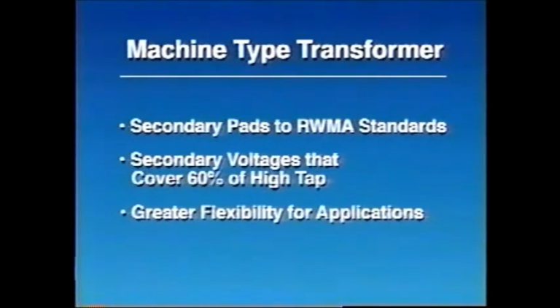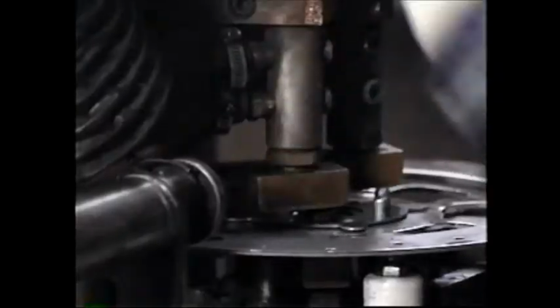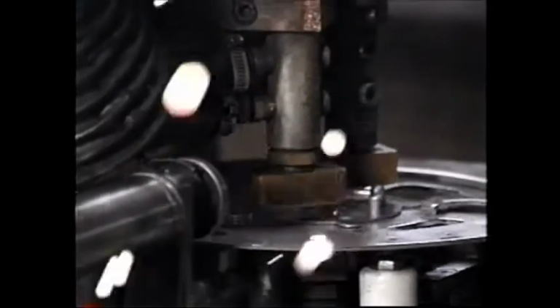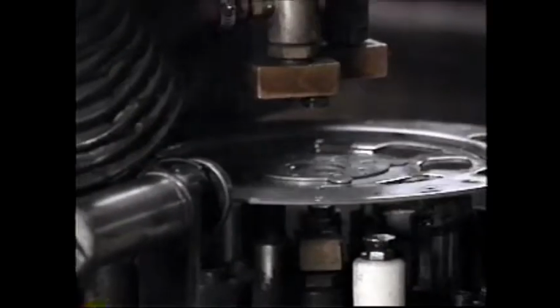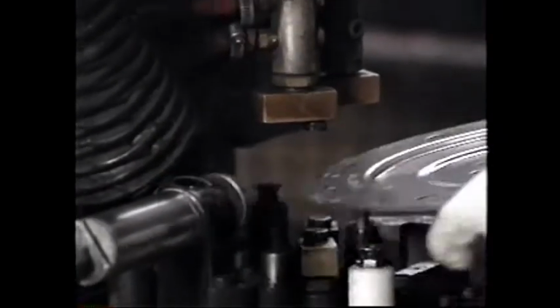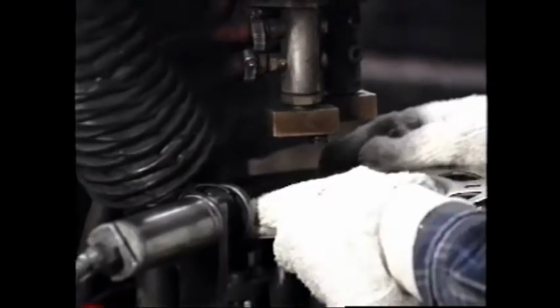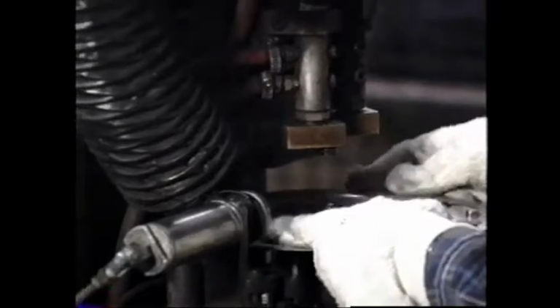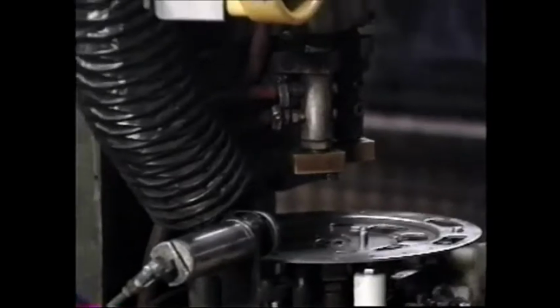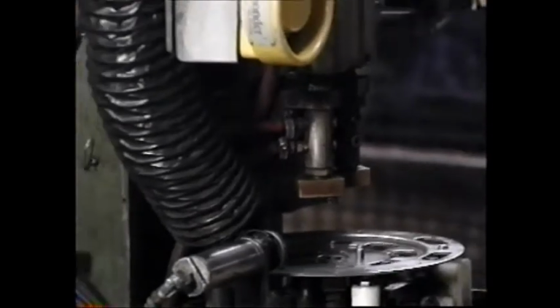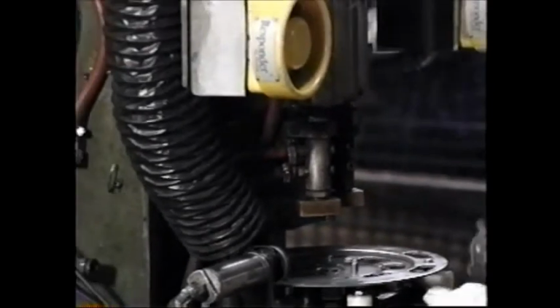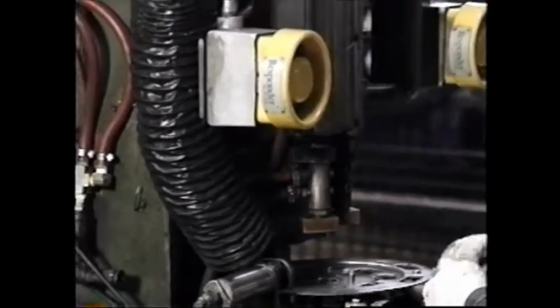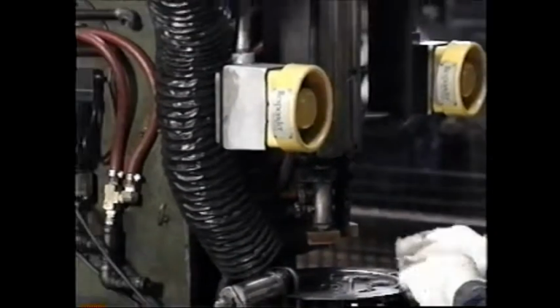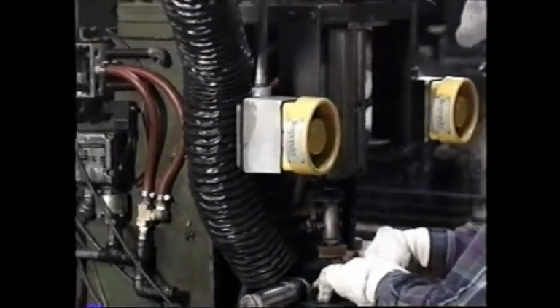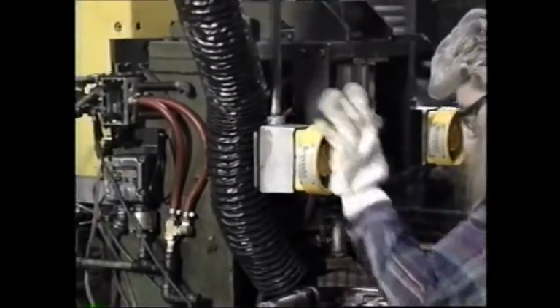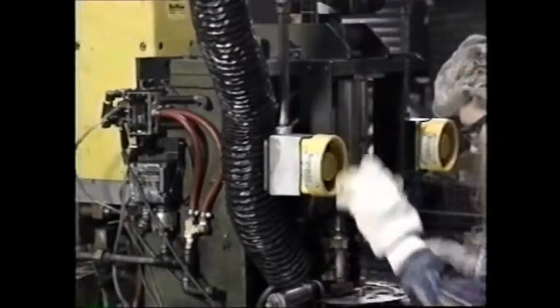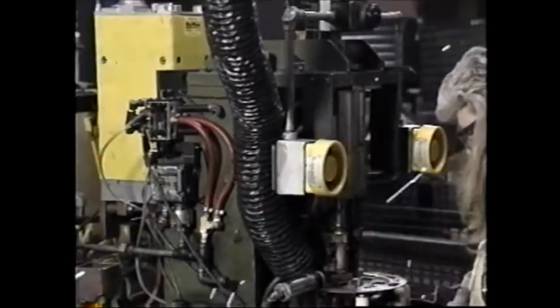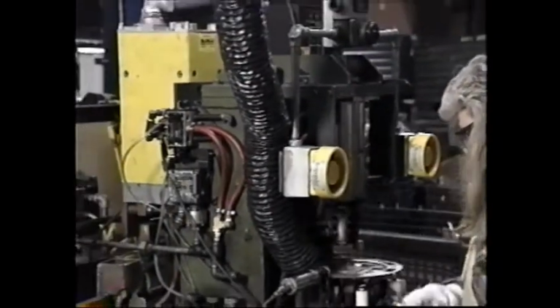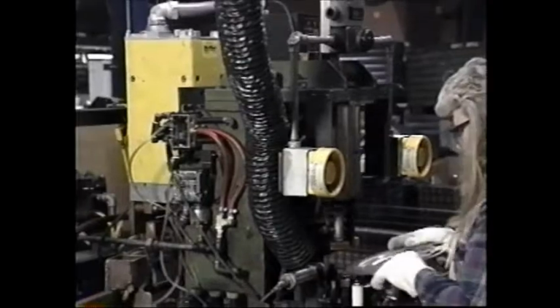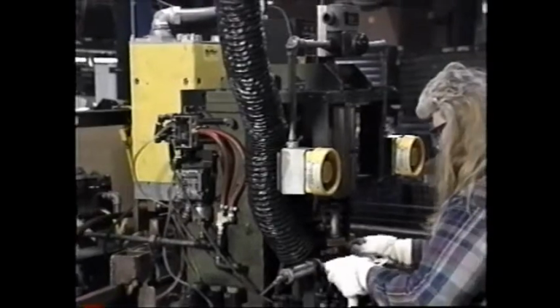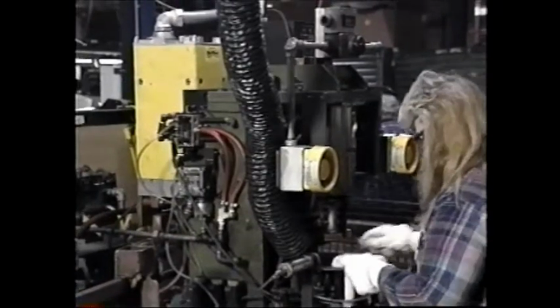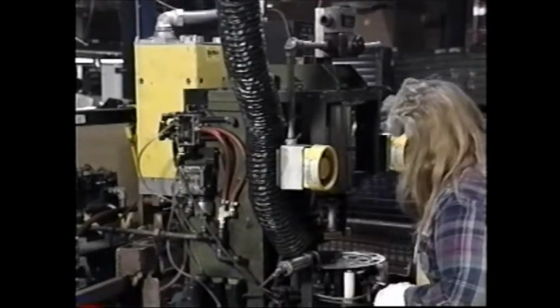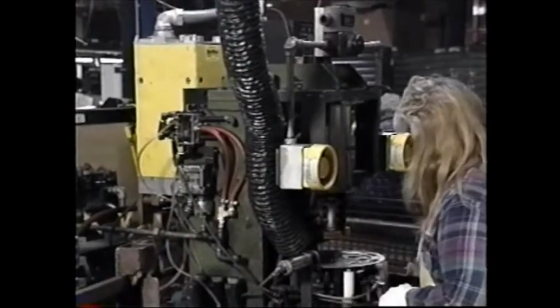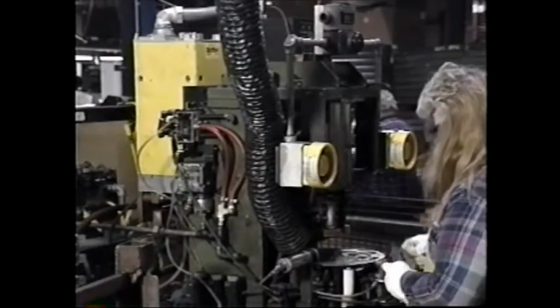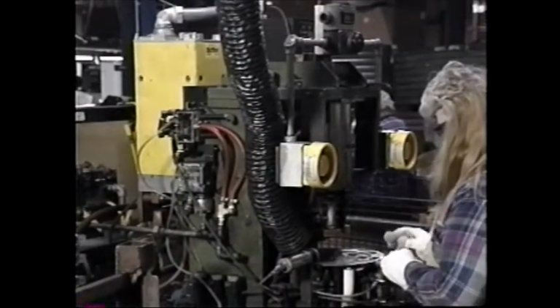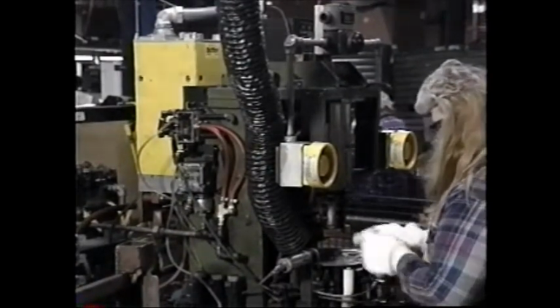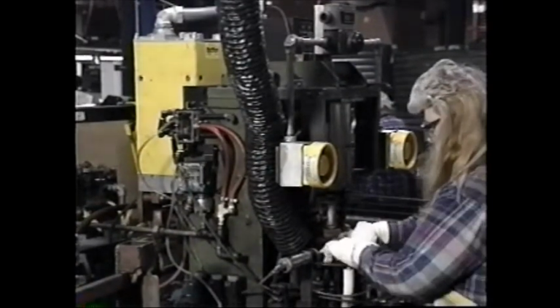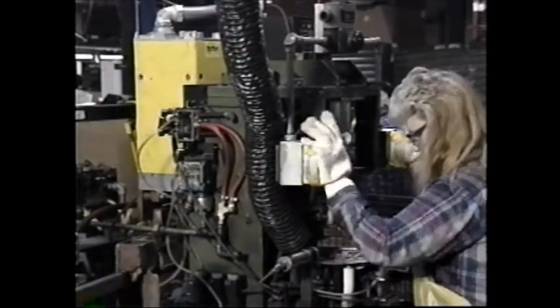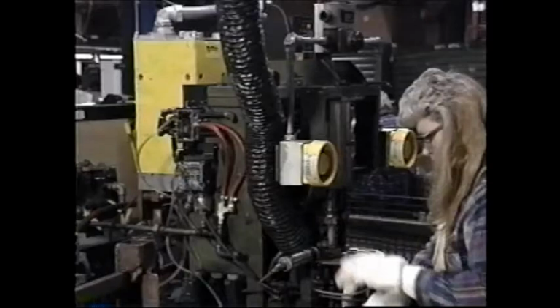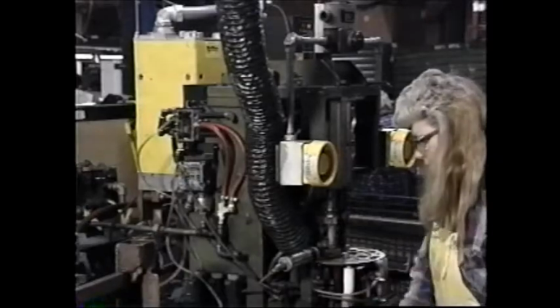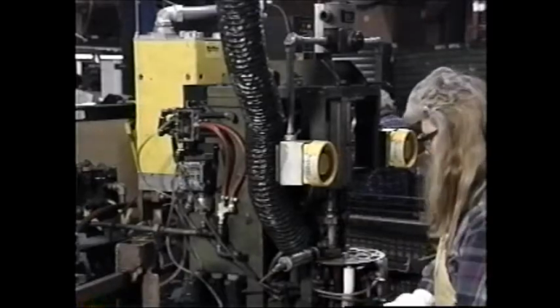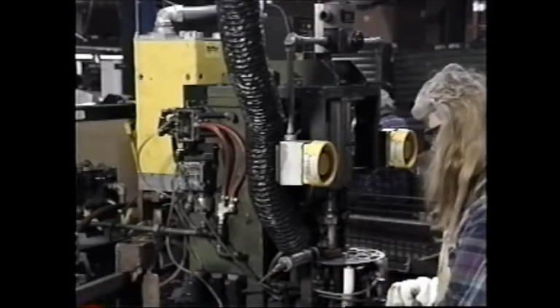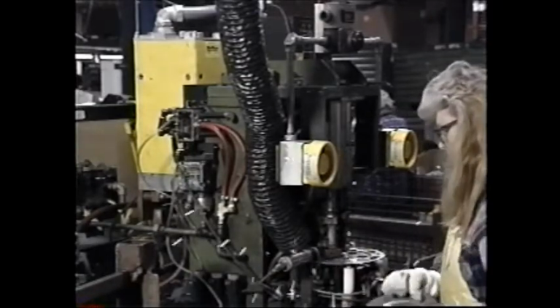Today, machine type transformers are predominantly used in press, seam, or rocker arm welding machines. However, machine type welders are only produced on a limited scale today due to the use of more specialized single-purpose machines.